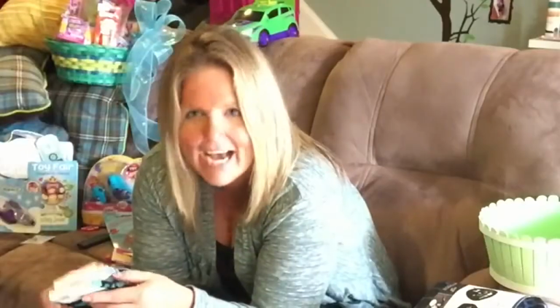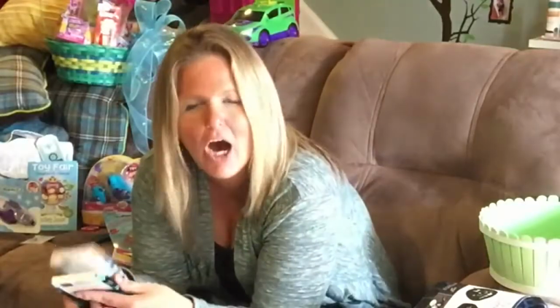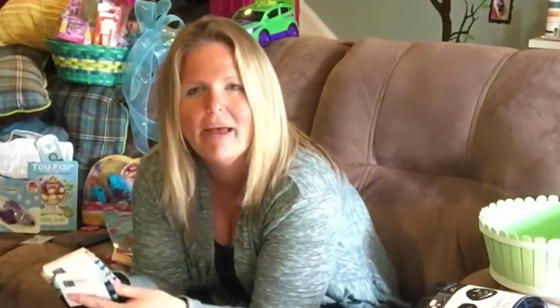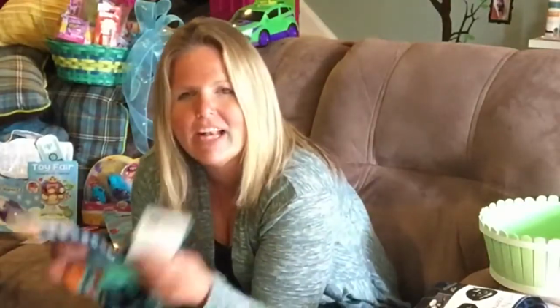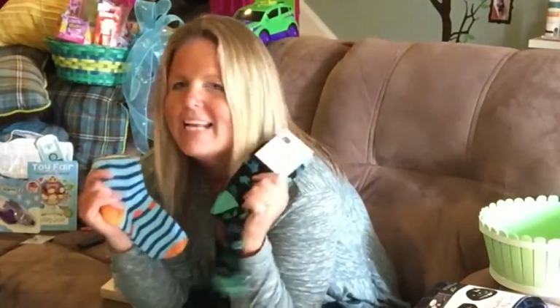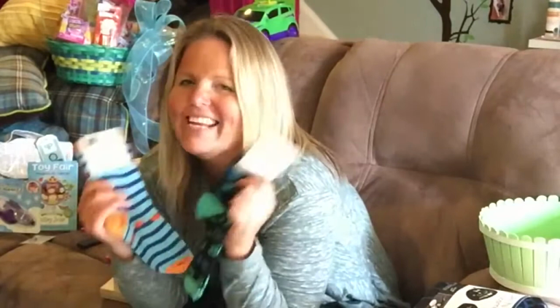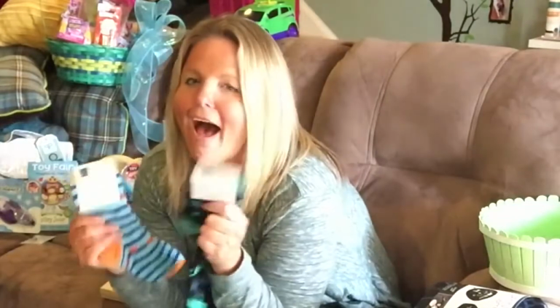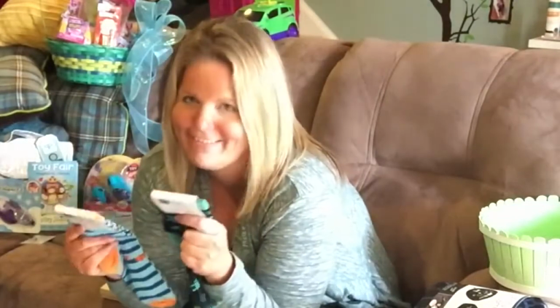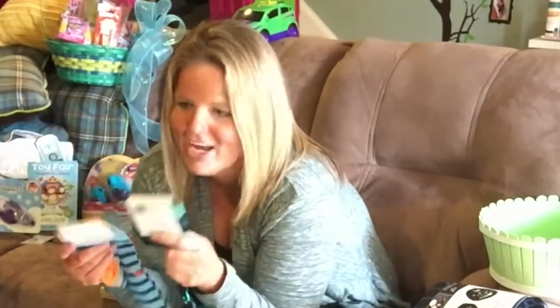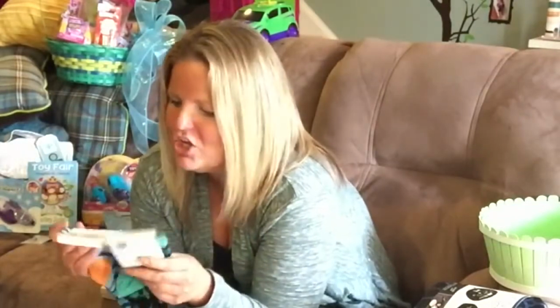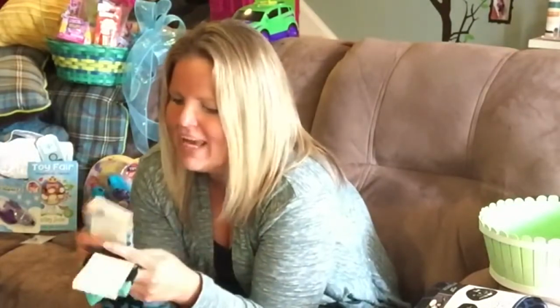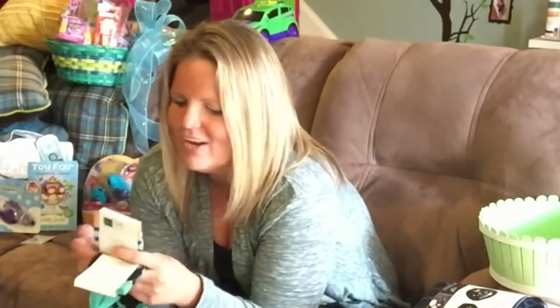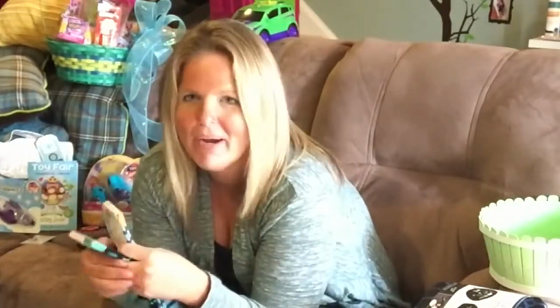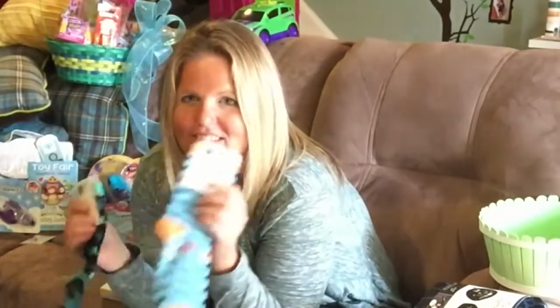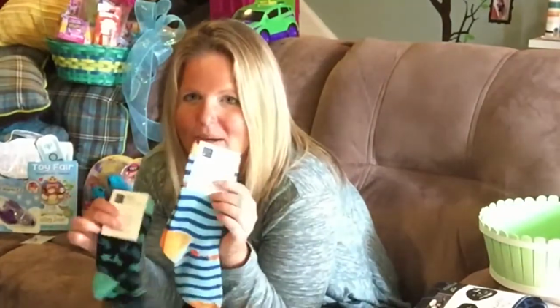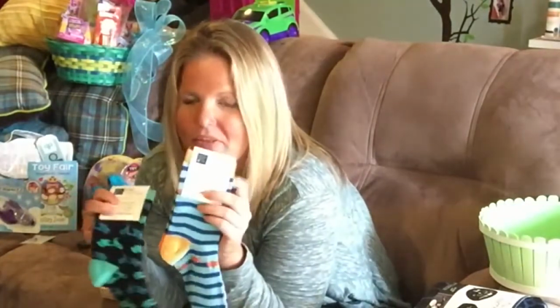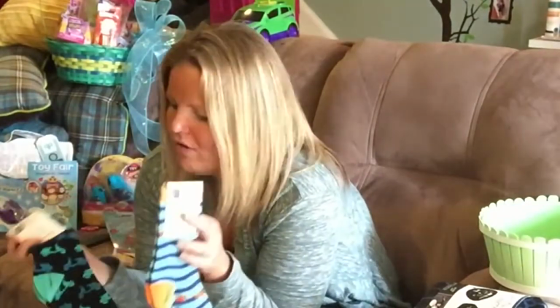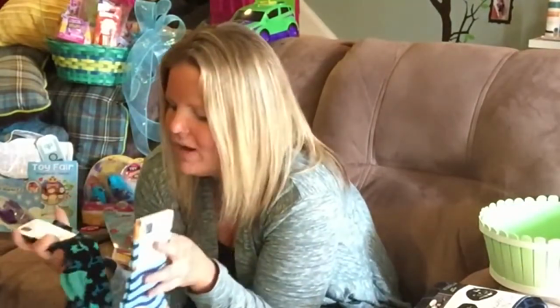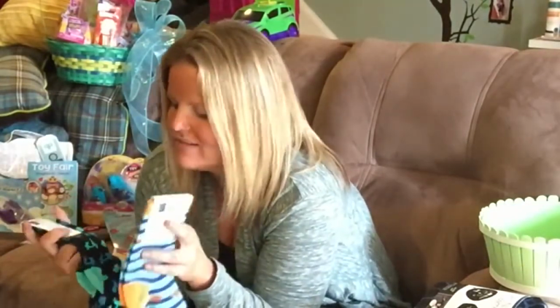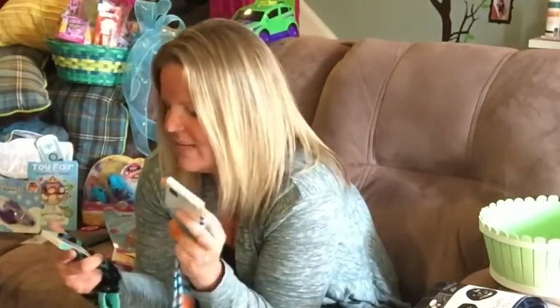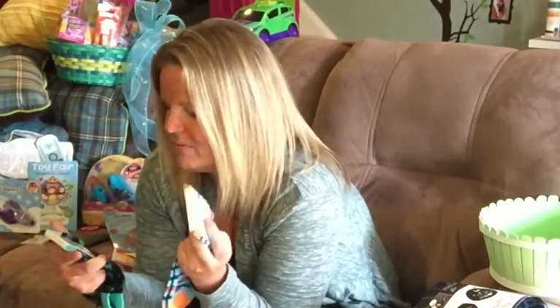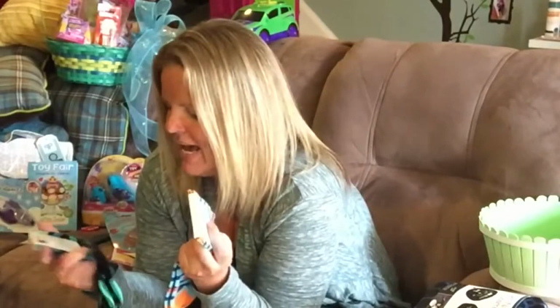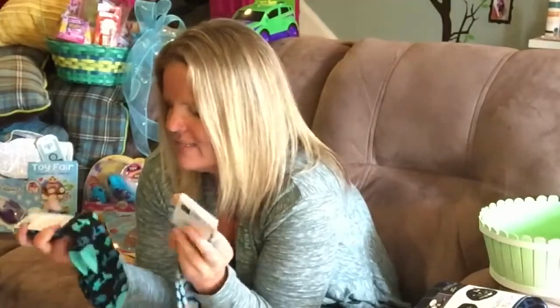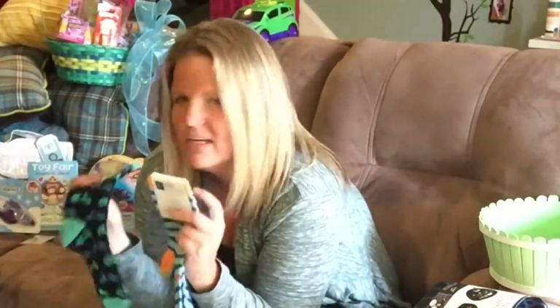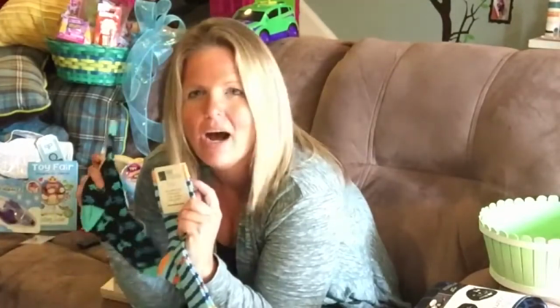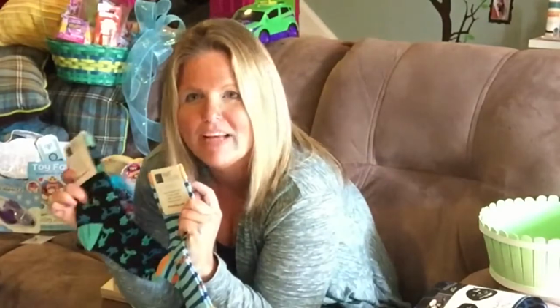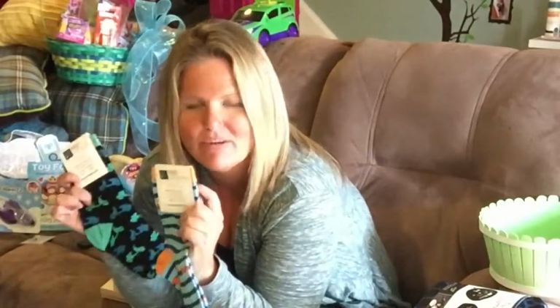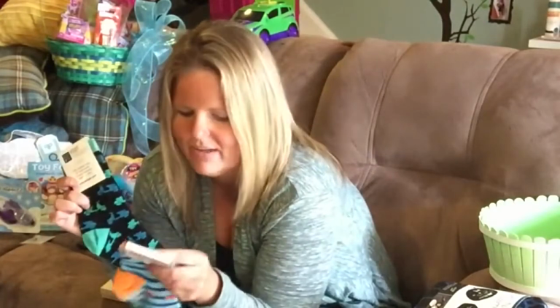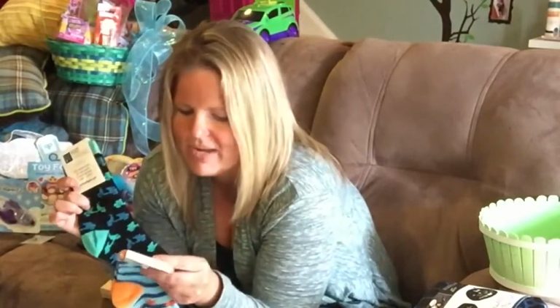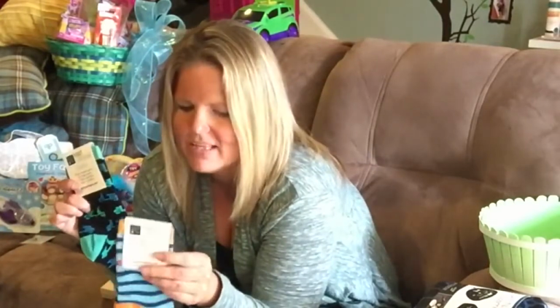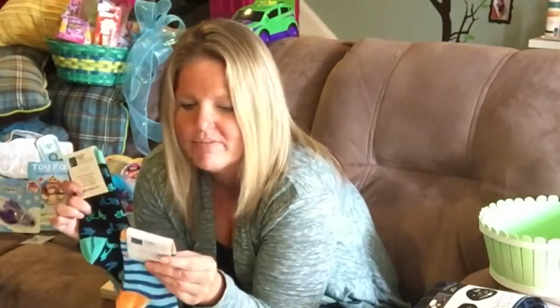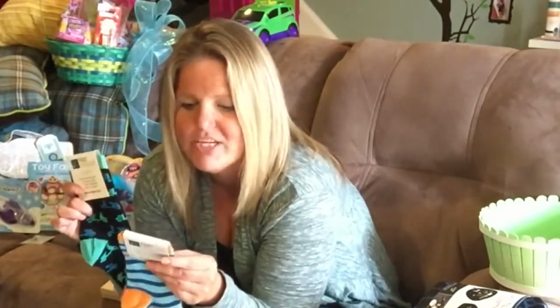Footcardigan.com — for $9.99 you get a pair of socks a month and they're all fun socks. Like this one has Vespas on it and this one has little fishies.